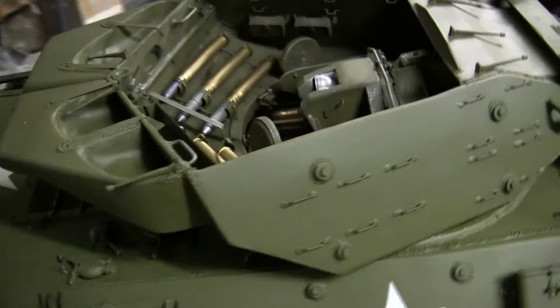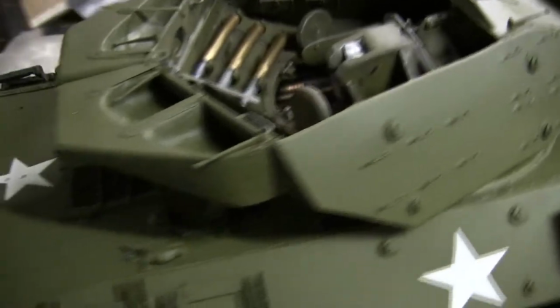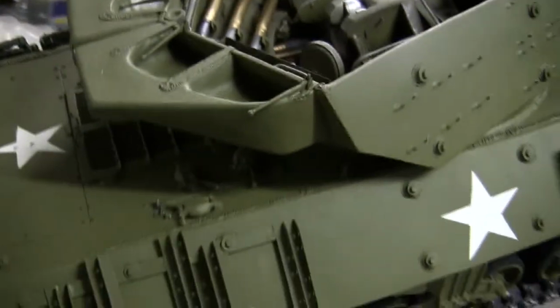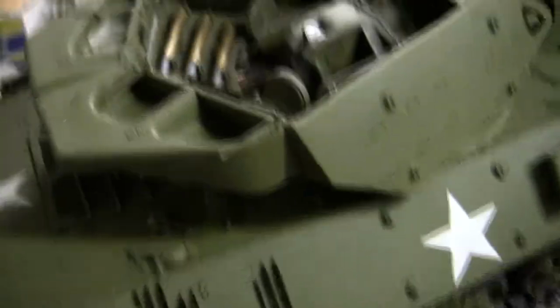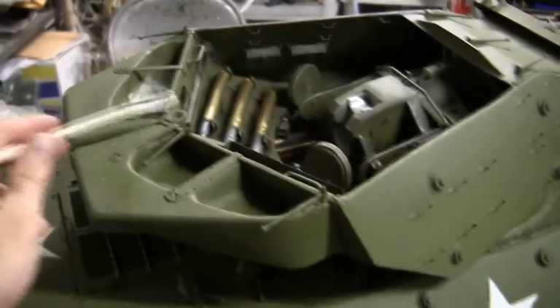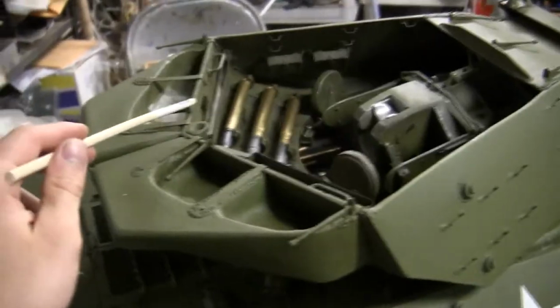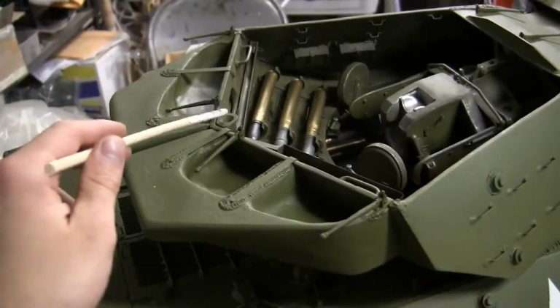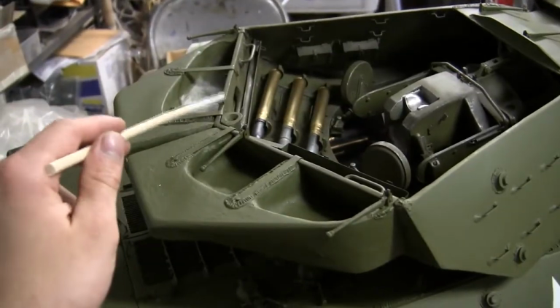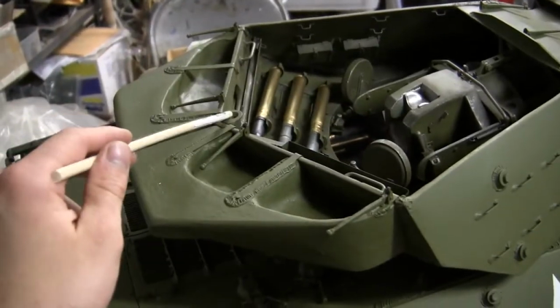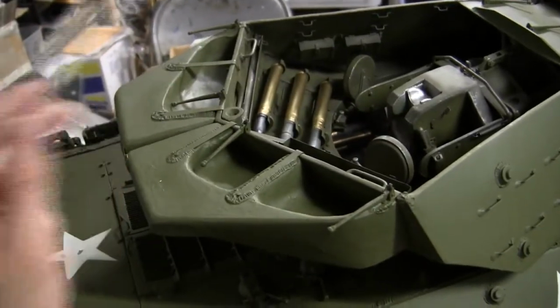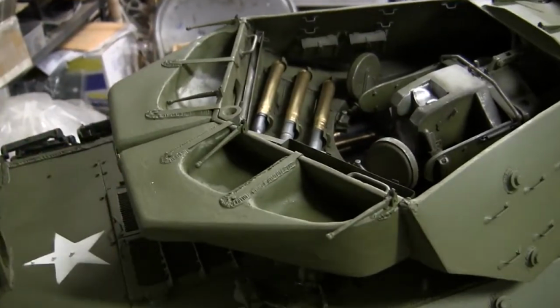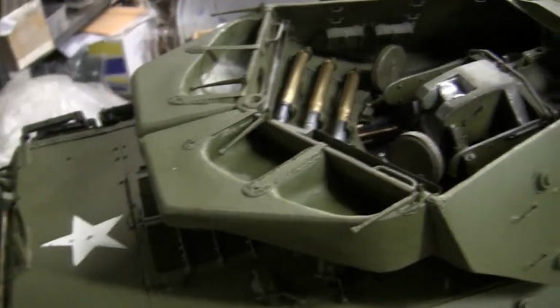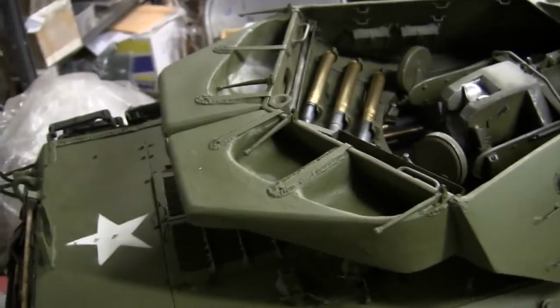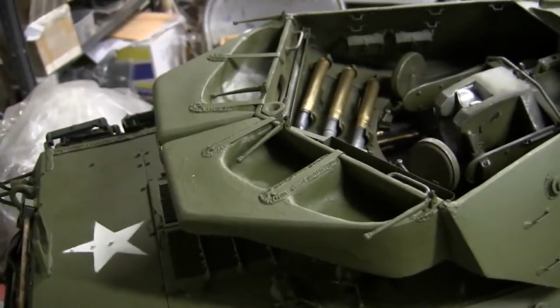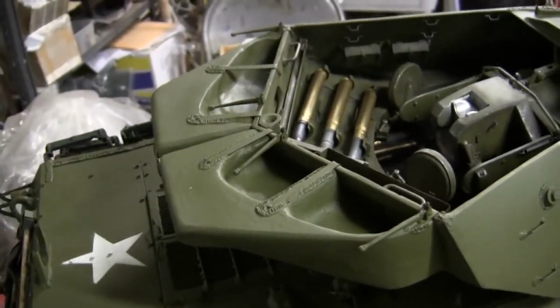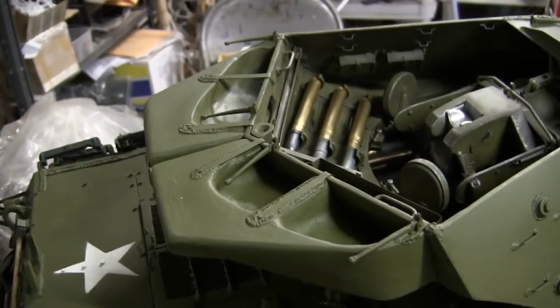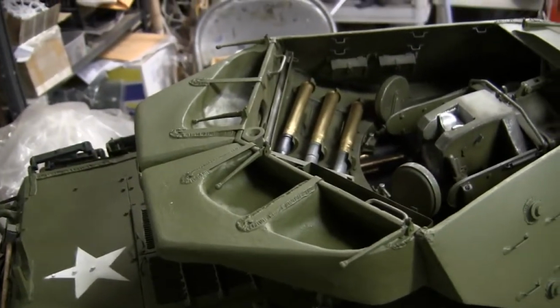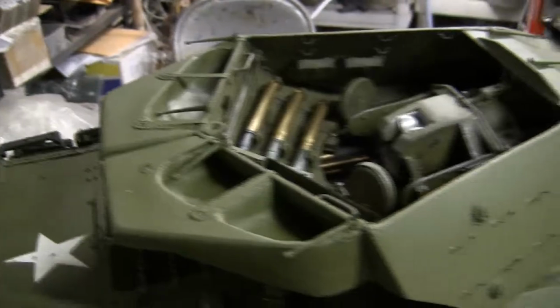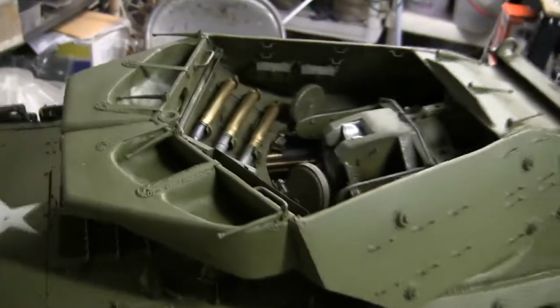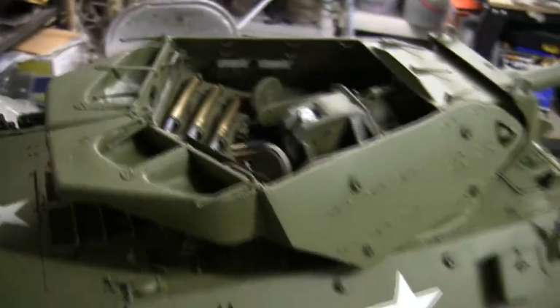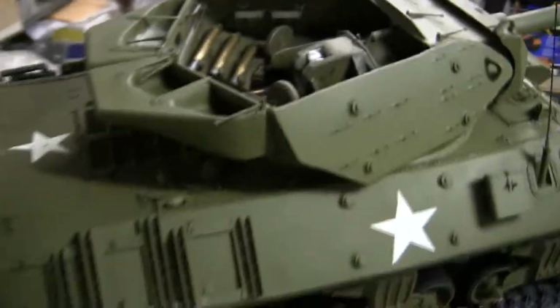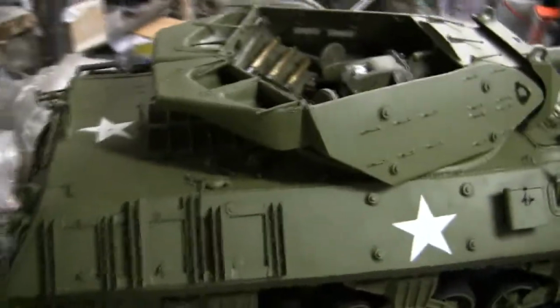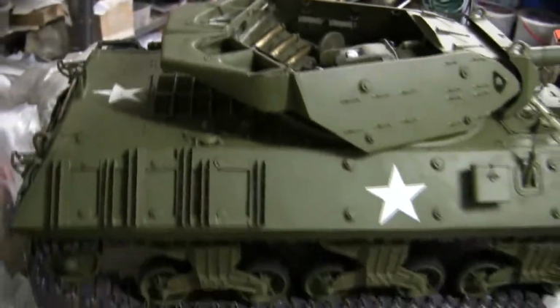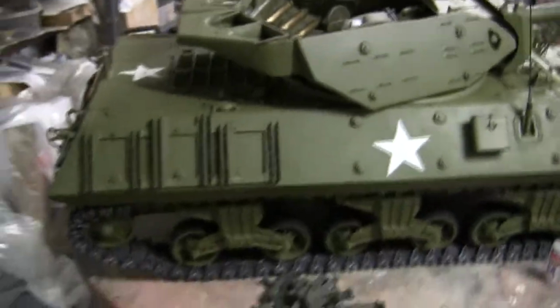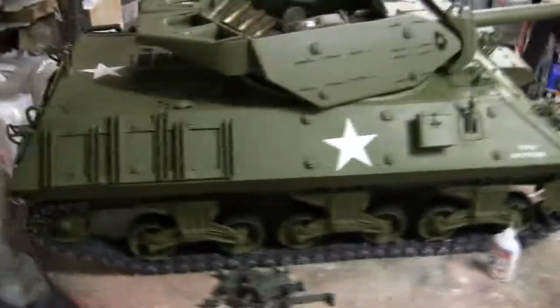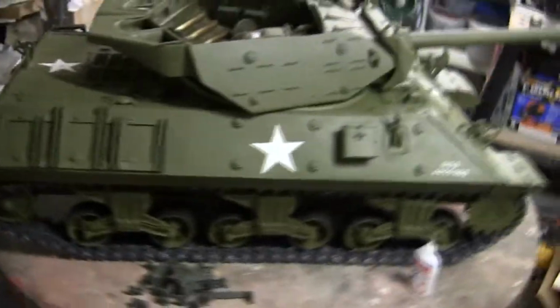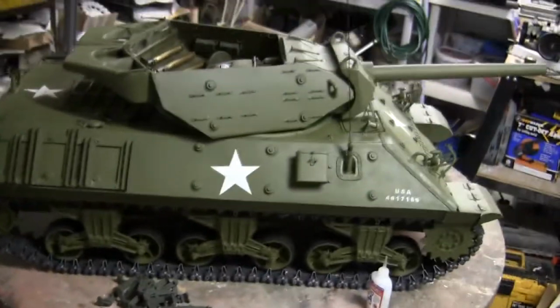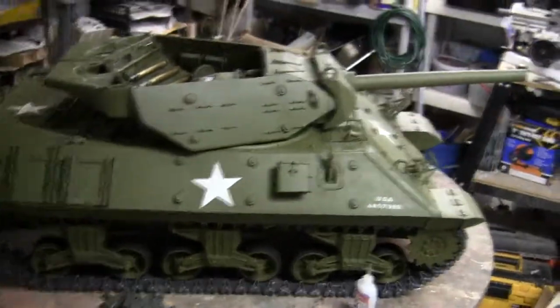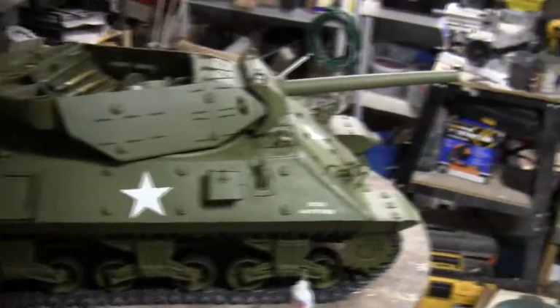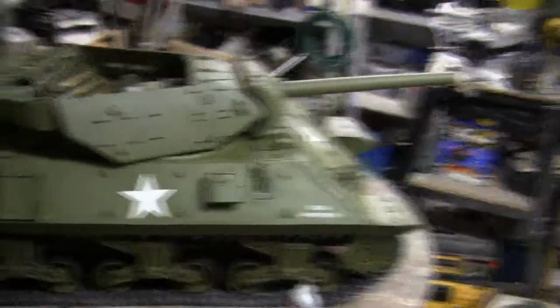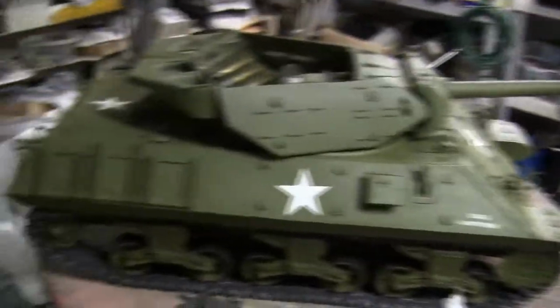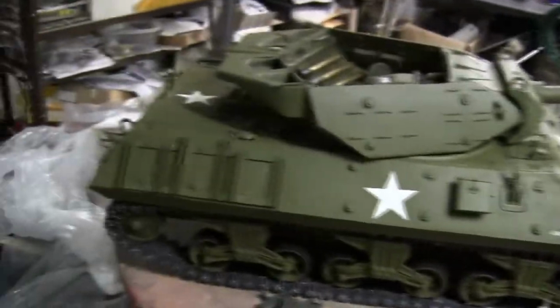Prior to that, the tank already has its .50 caliber machine gun and cradle on the way. Once it is installed, the tank will be boxed up and mailed out.